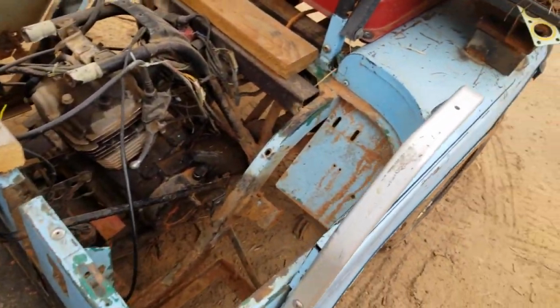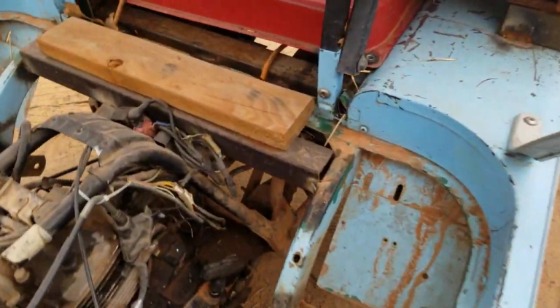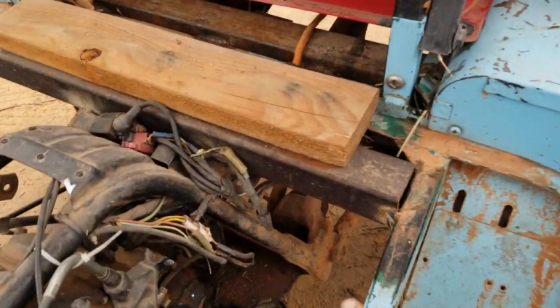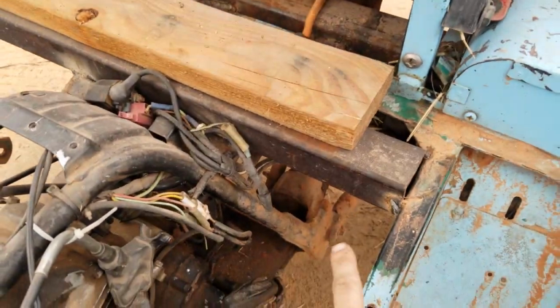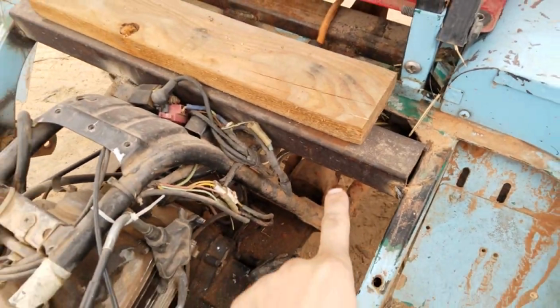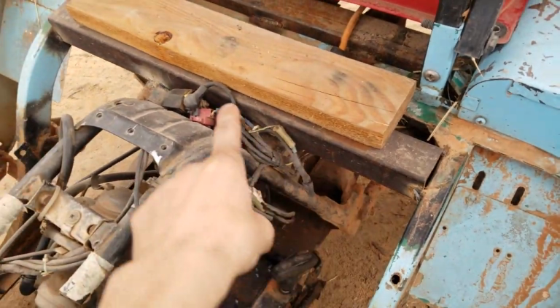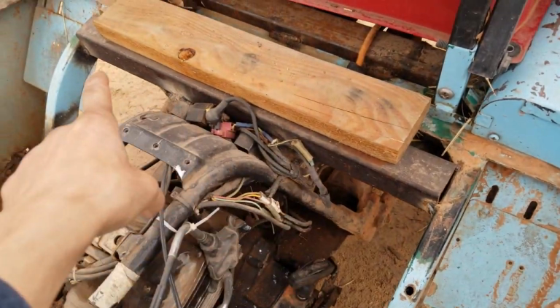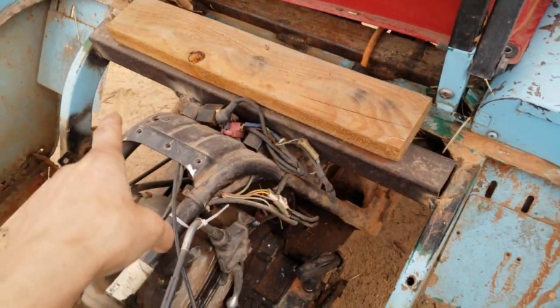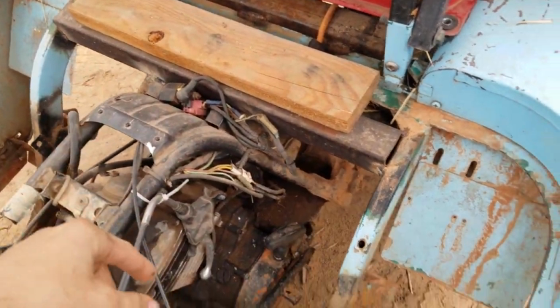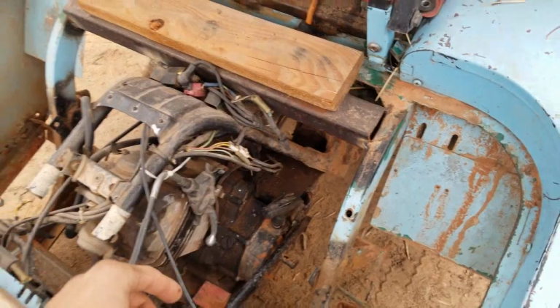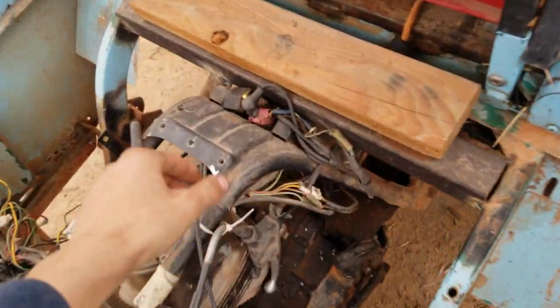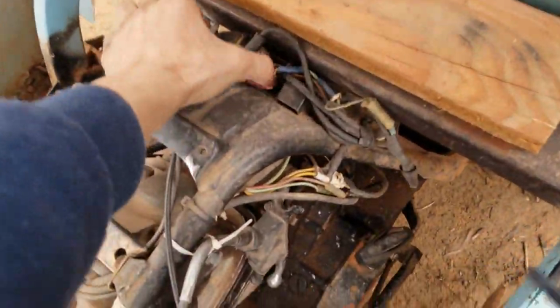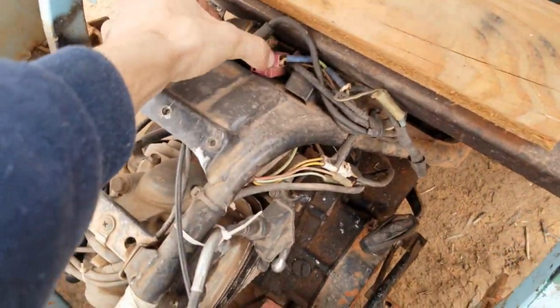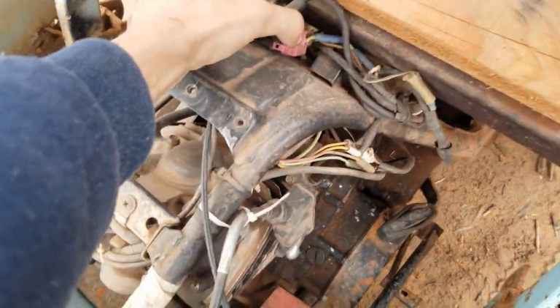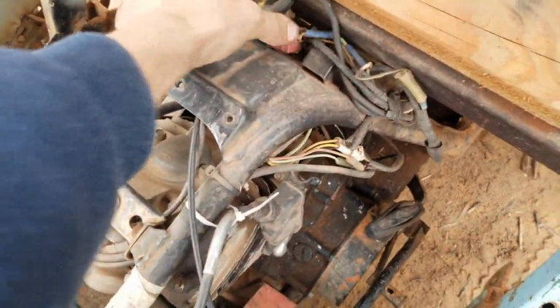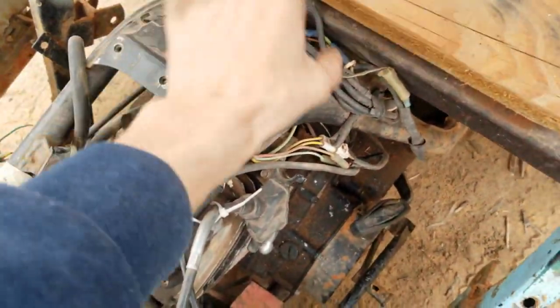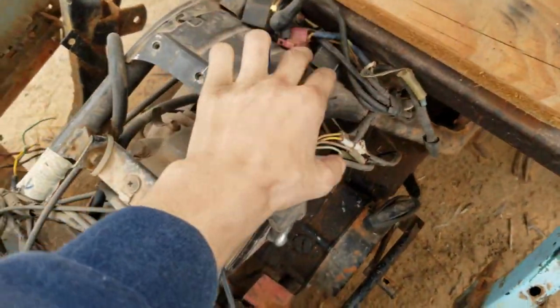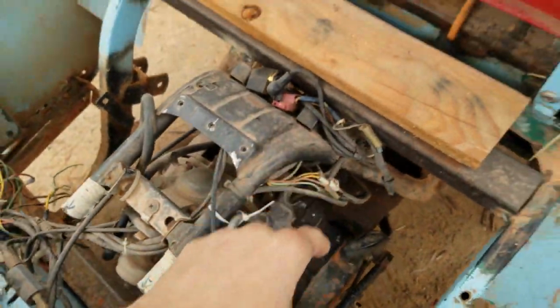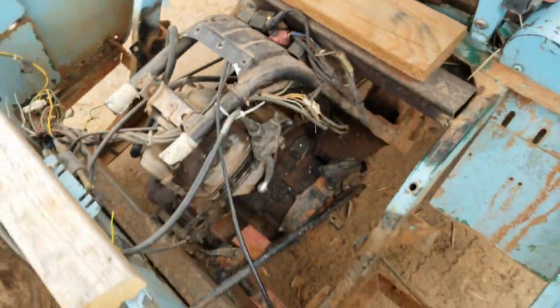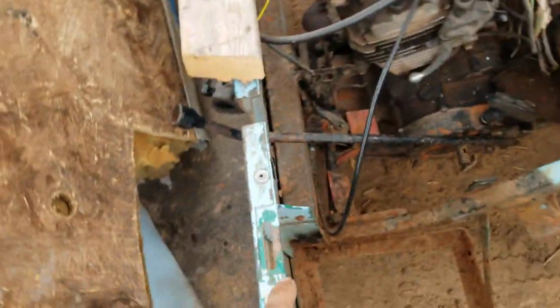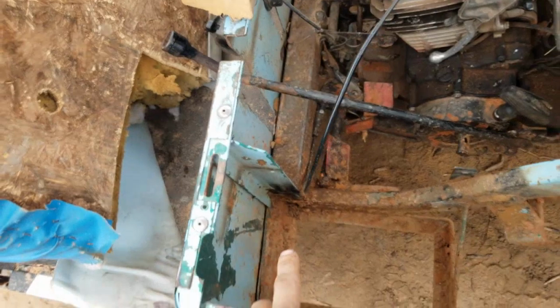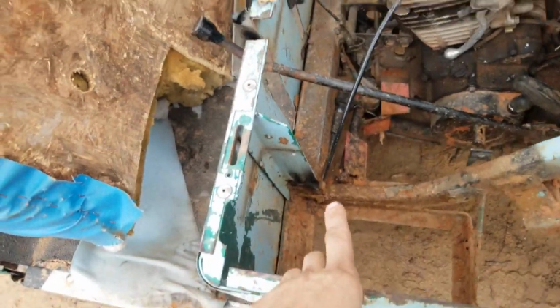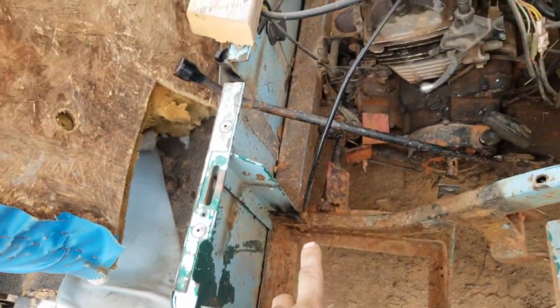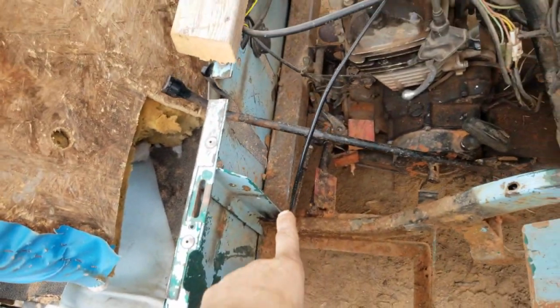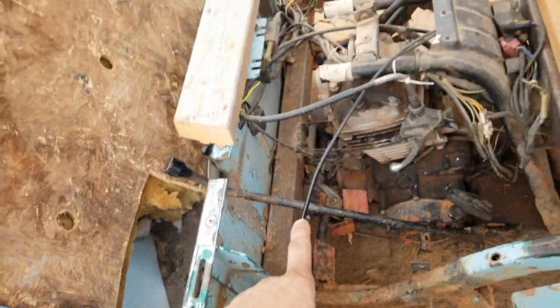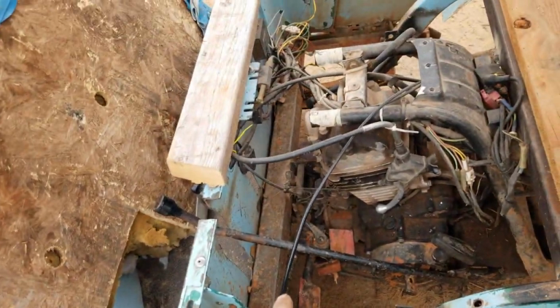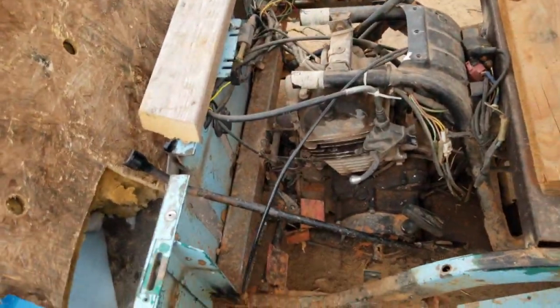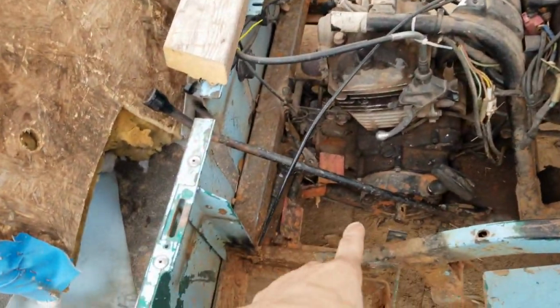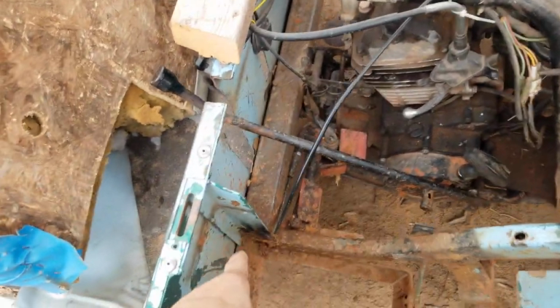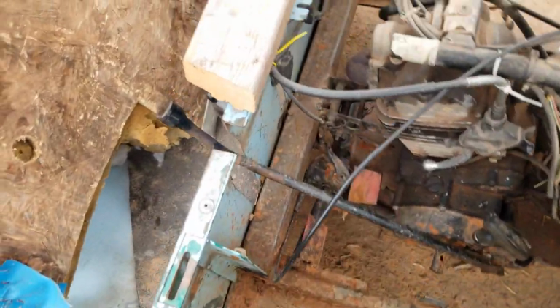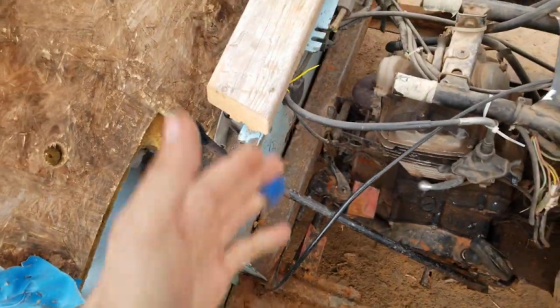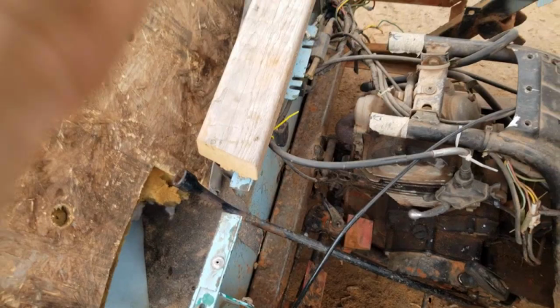We welded a cross beam in across here, and then I tucked all my electrical up high up here. We put a bar across the front and welded the front of the frame to it.